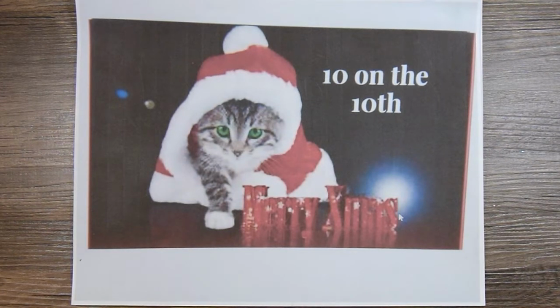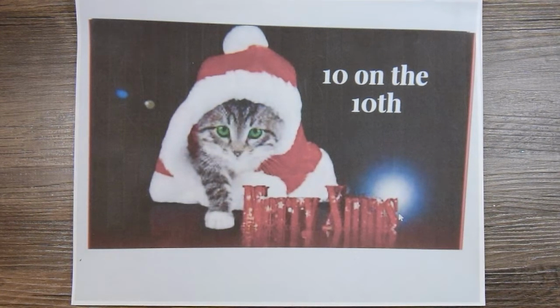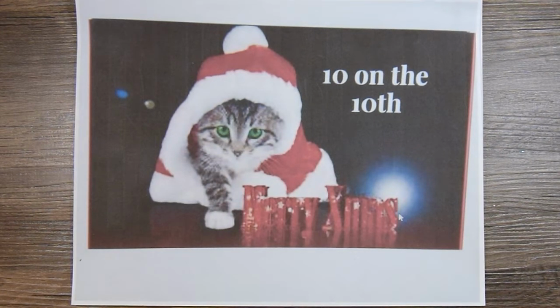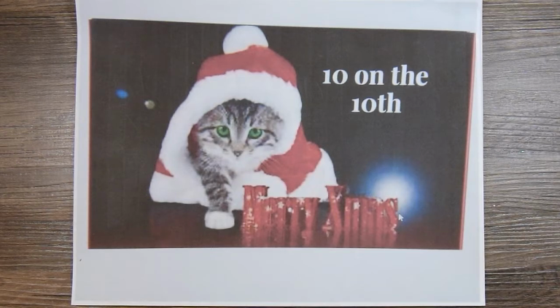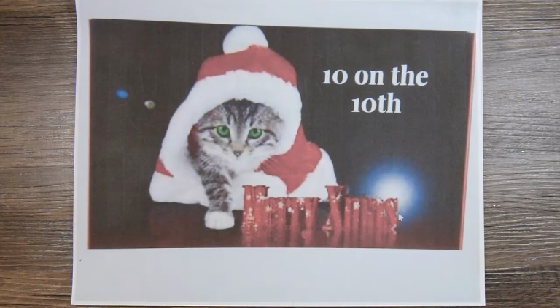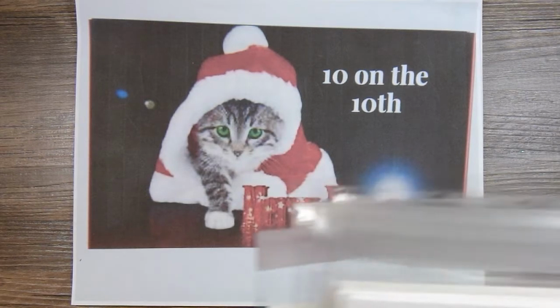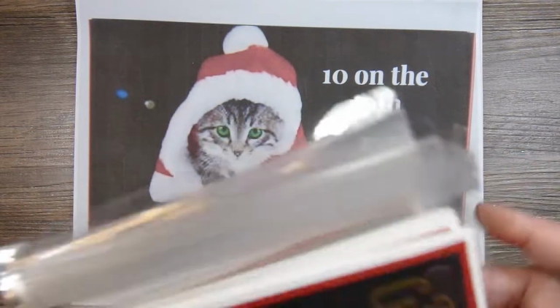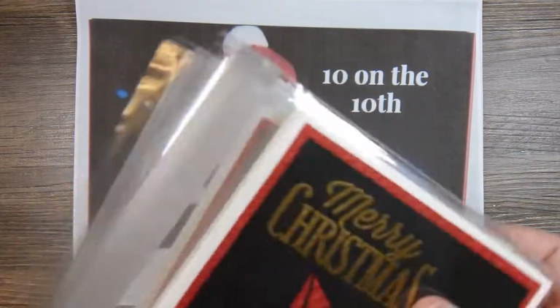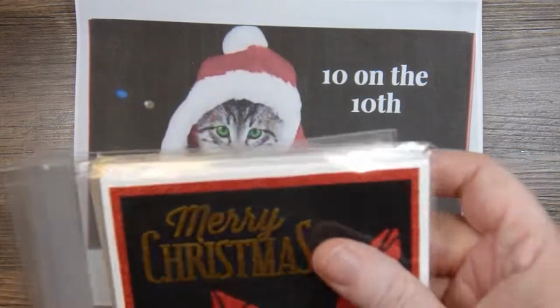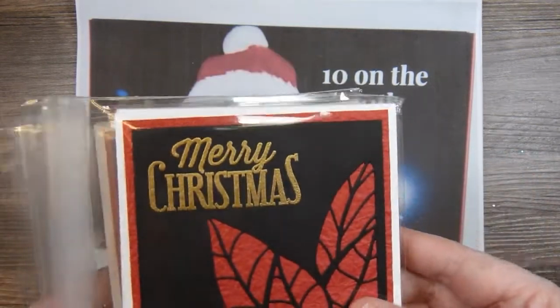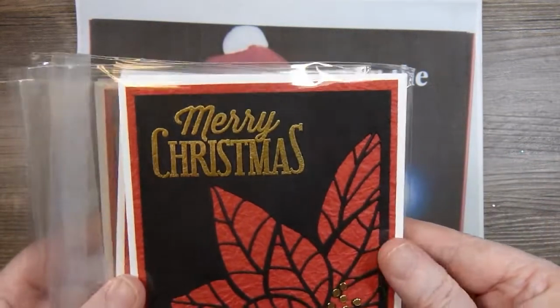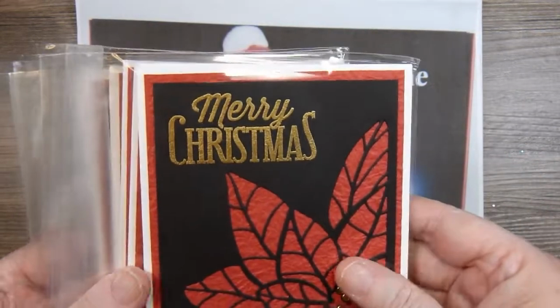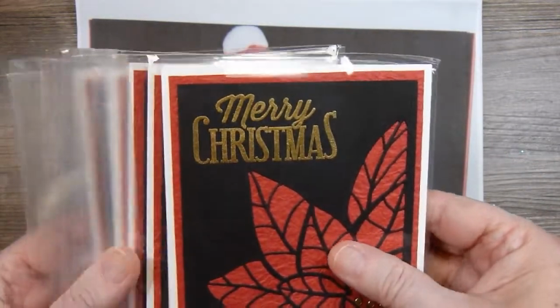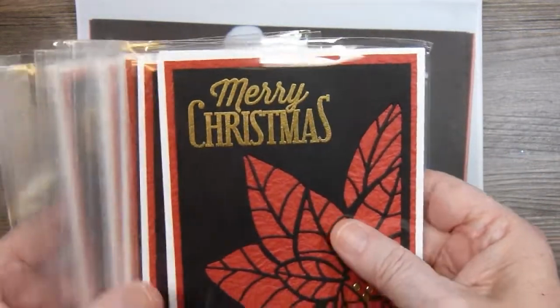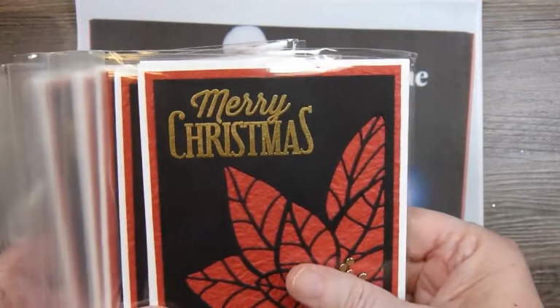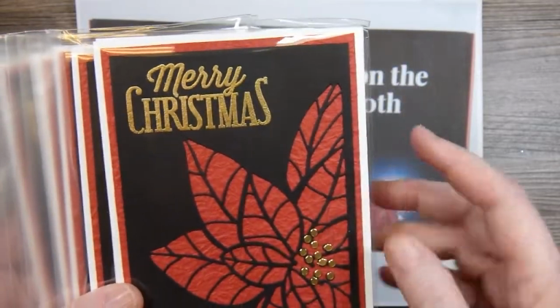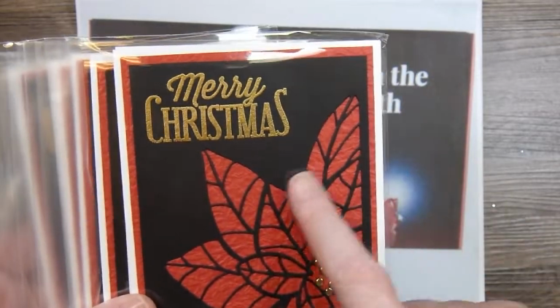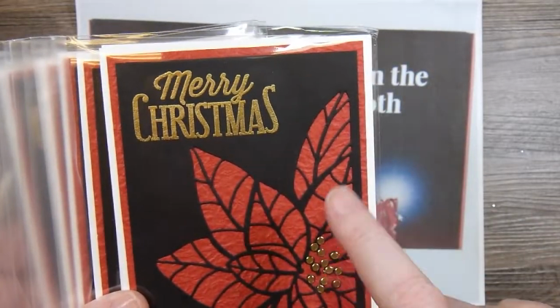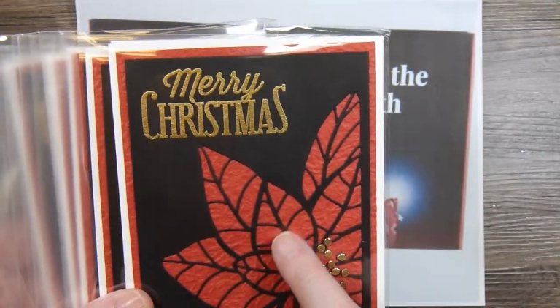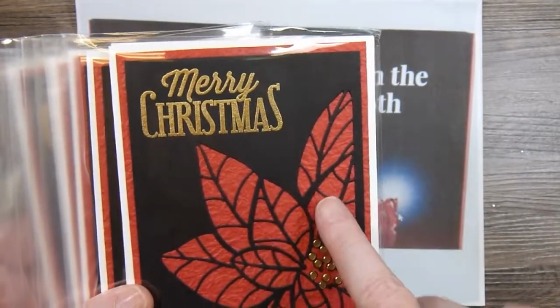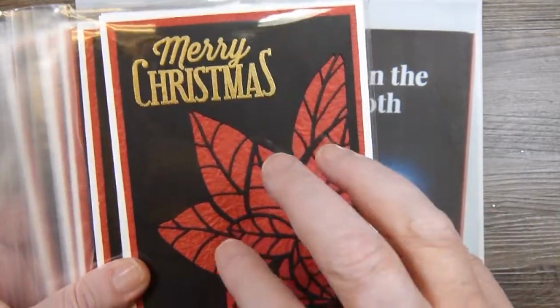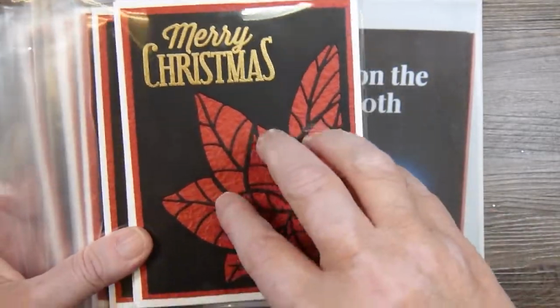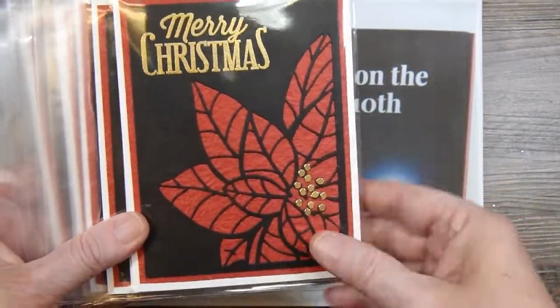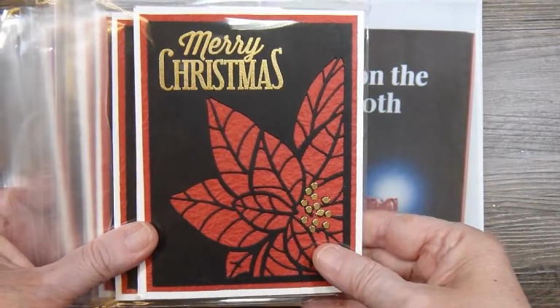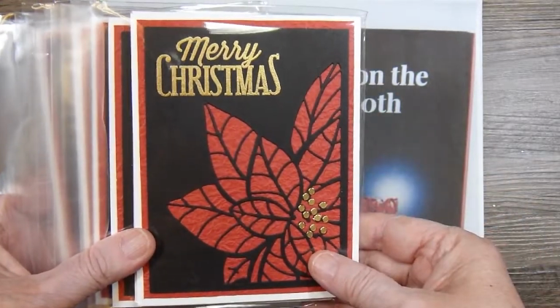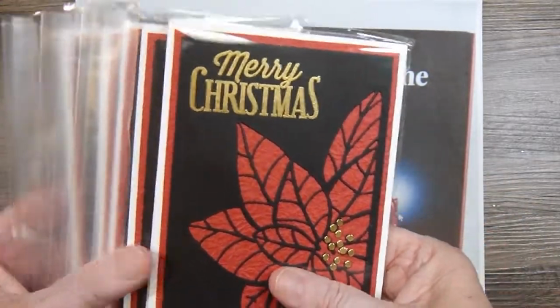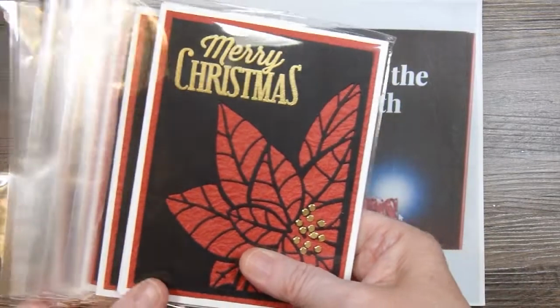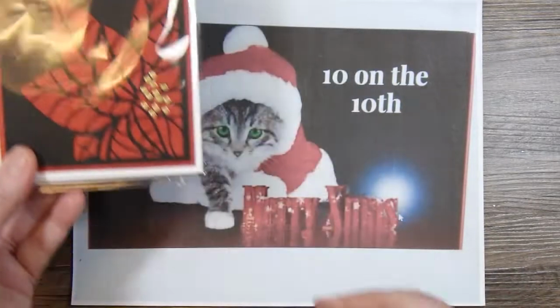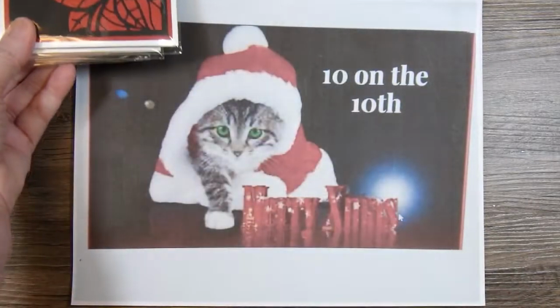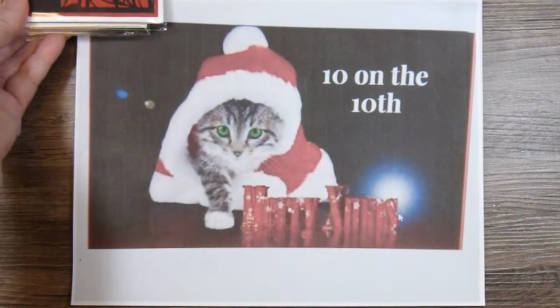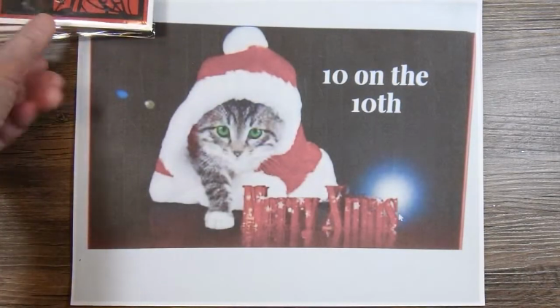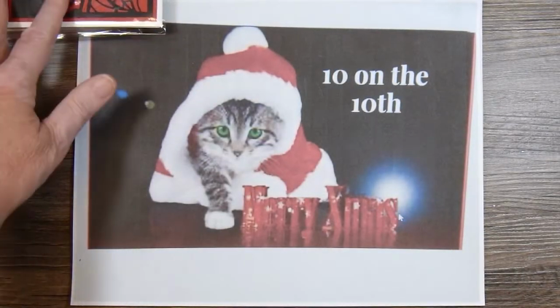Recently I shared my December cards. These were made with a Tim Holtz die that cuts into the paper rather than cutting out of the paper. So those were December.